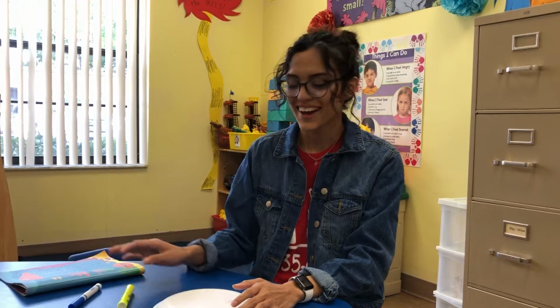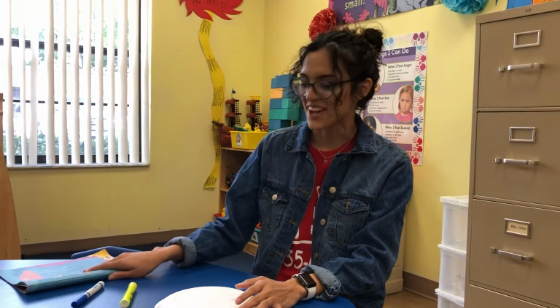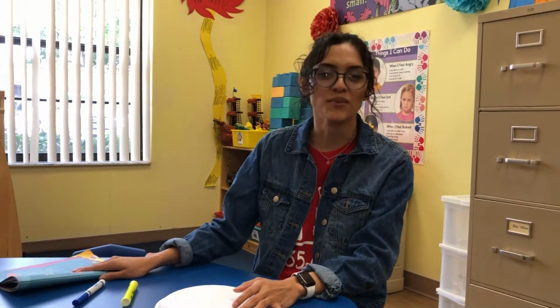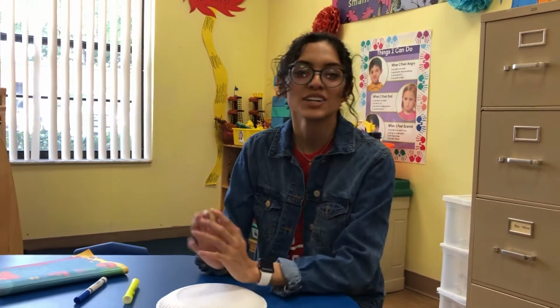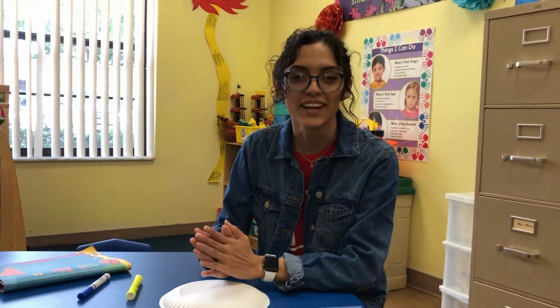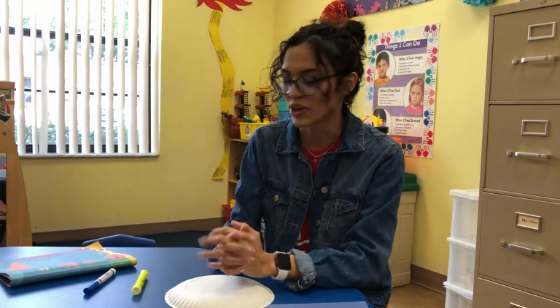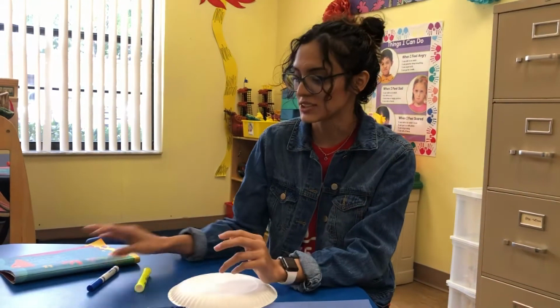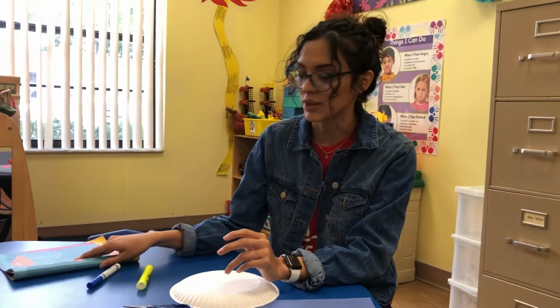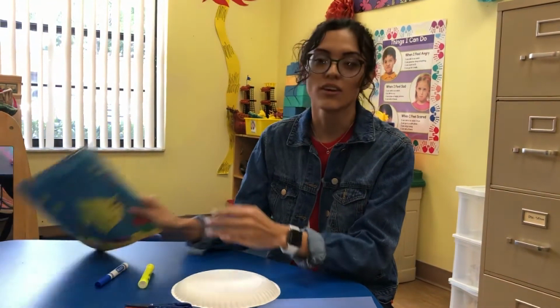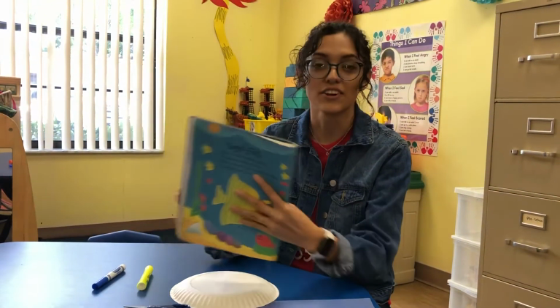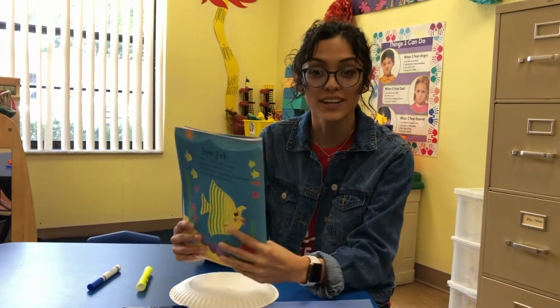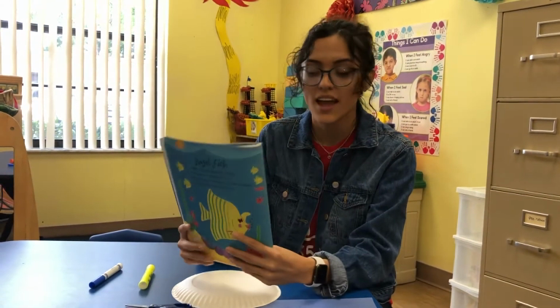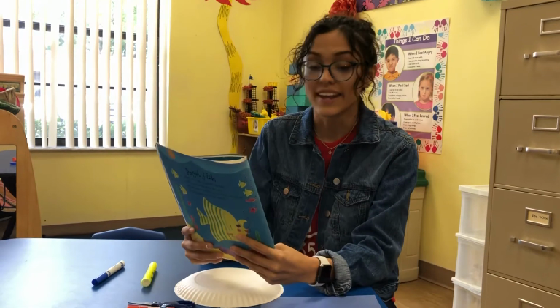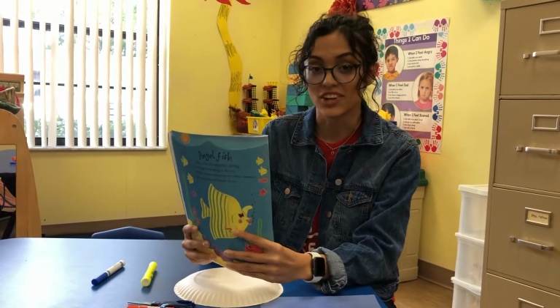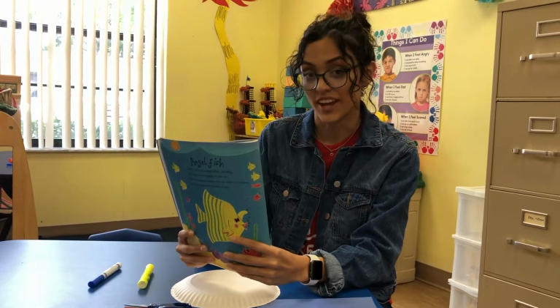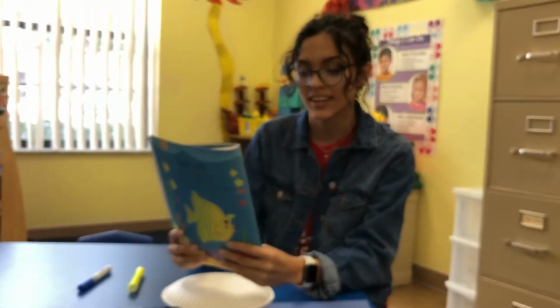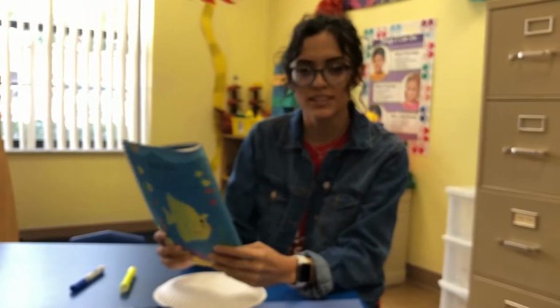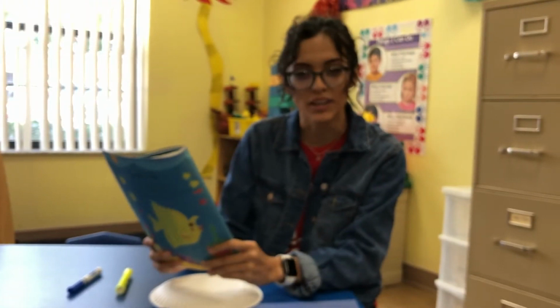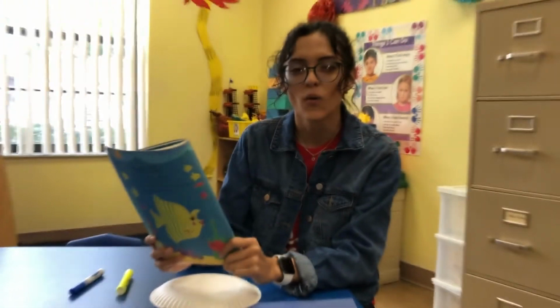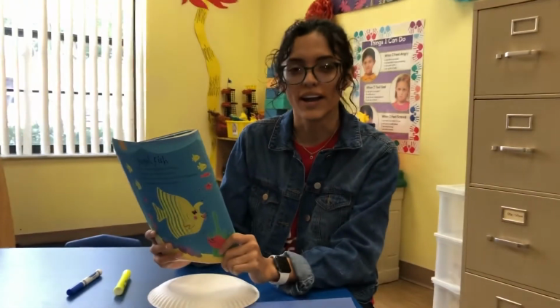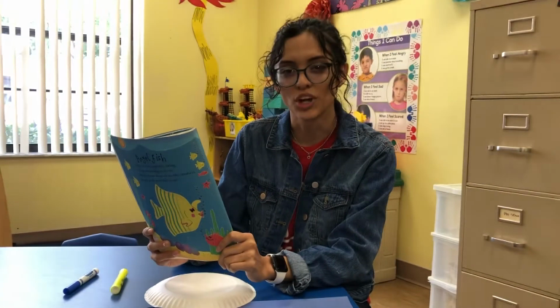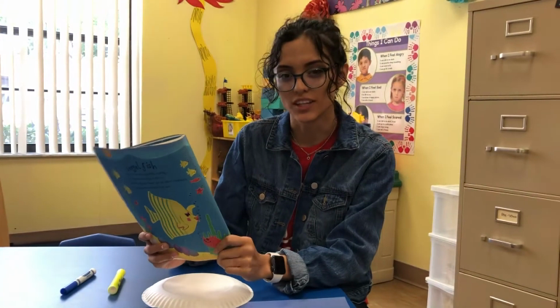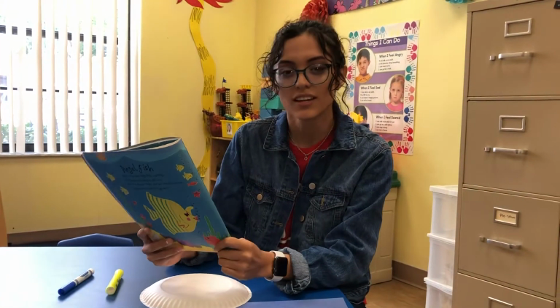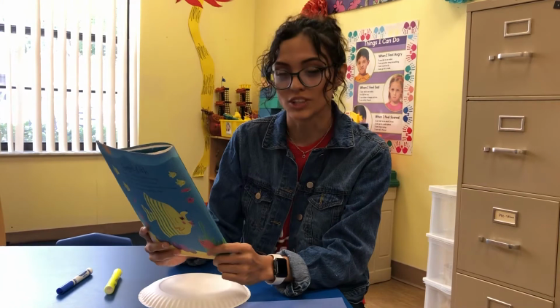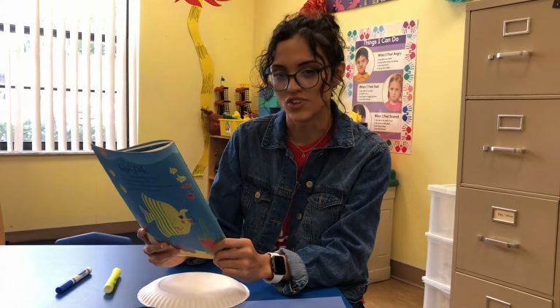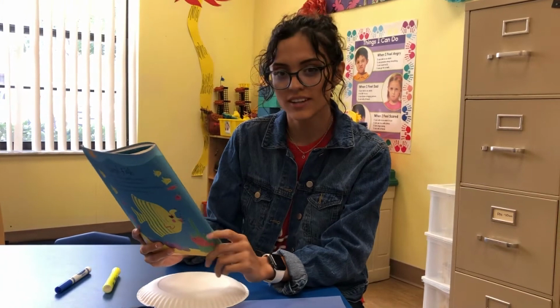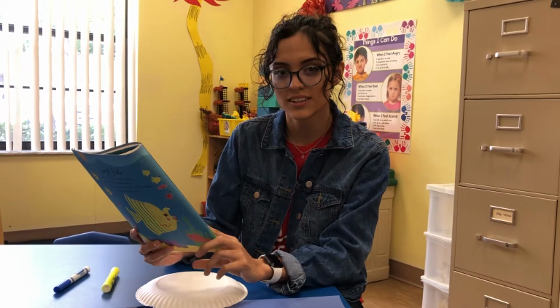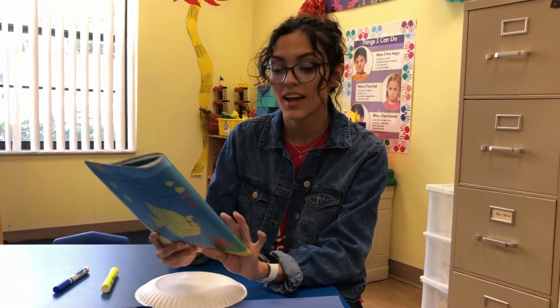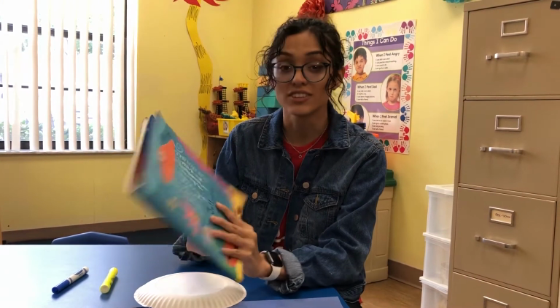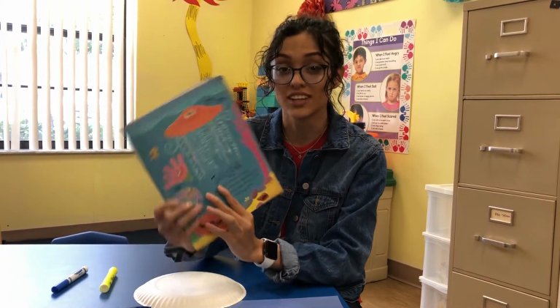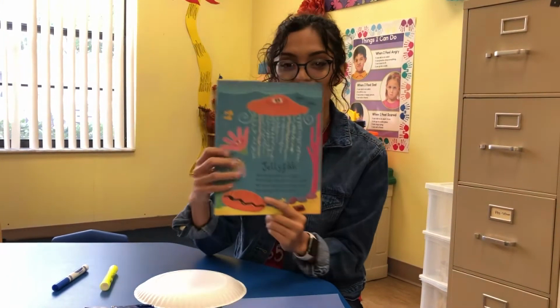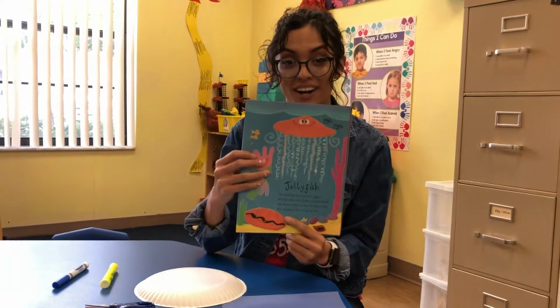Hi friends, today we're going to talk about the letter of the week. It is letter J. Can anybody tell me what animal in the ocean starts with the letter J? If you said jellyfish, you got it.